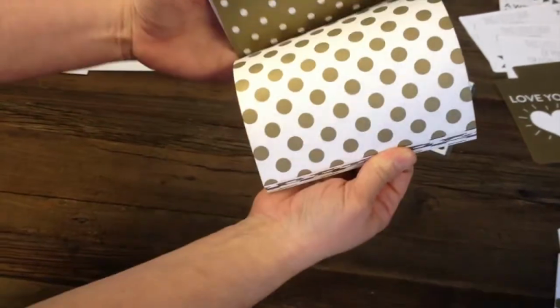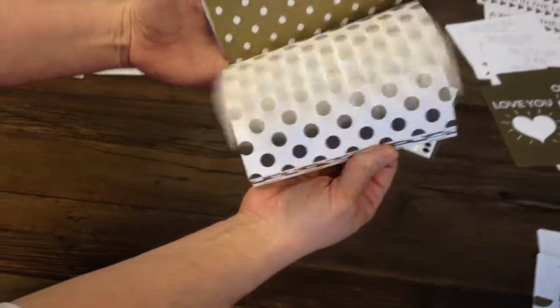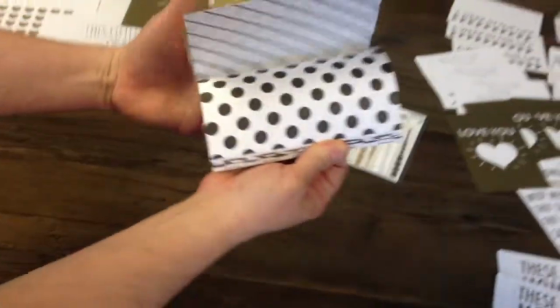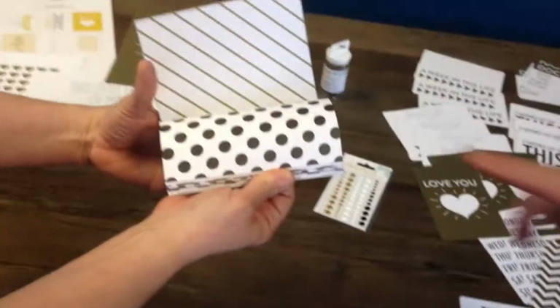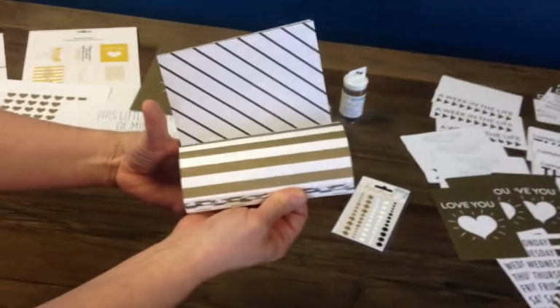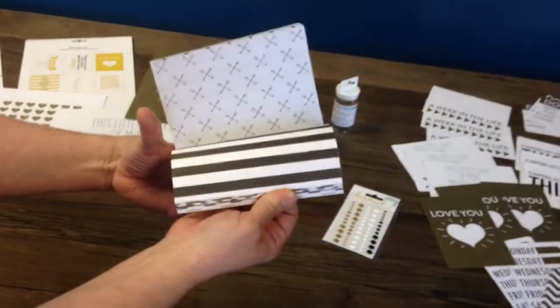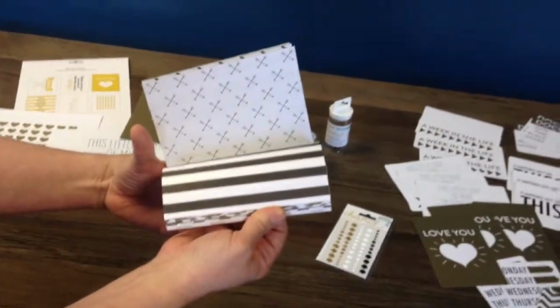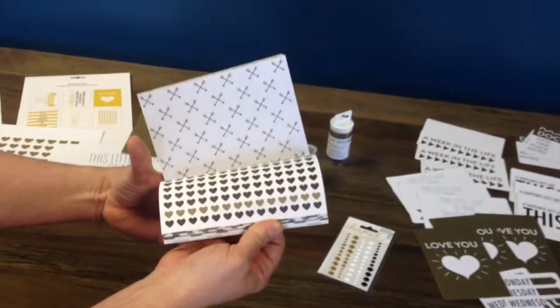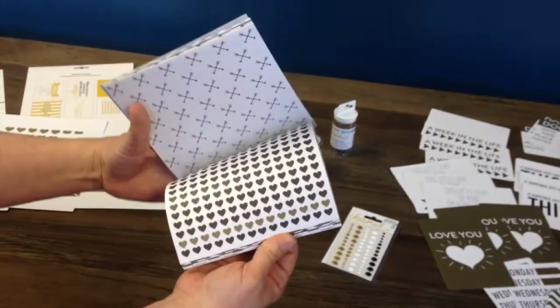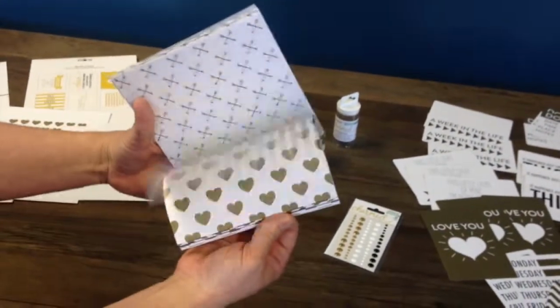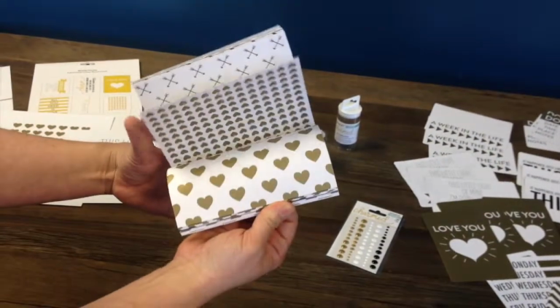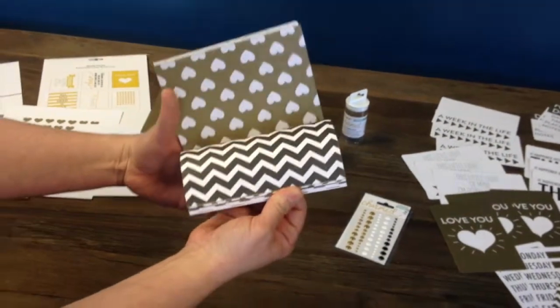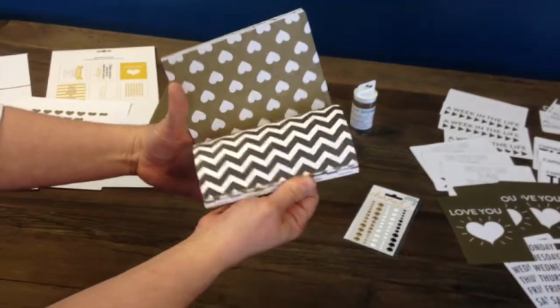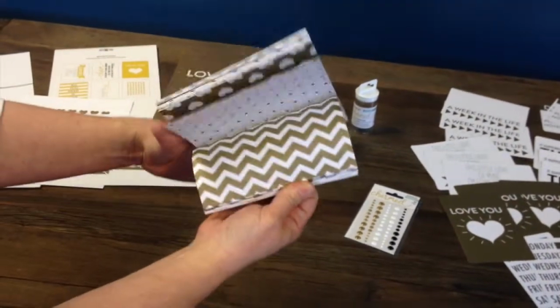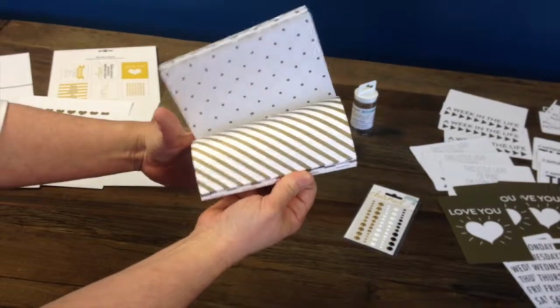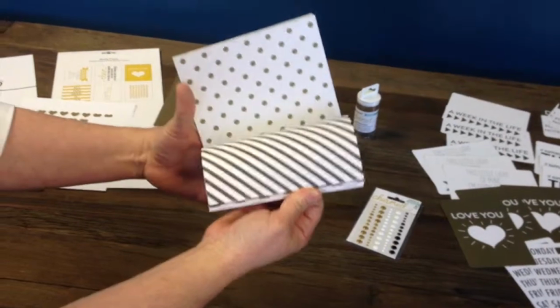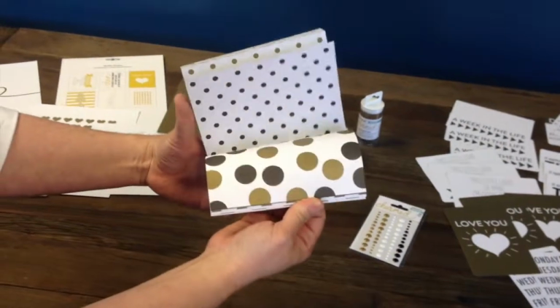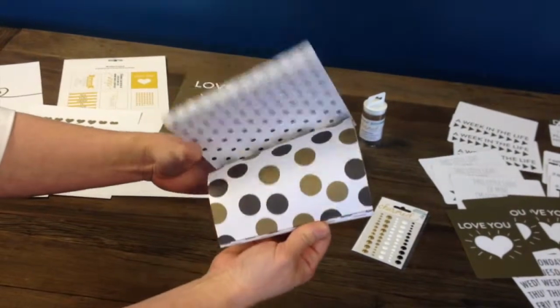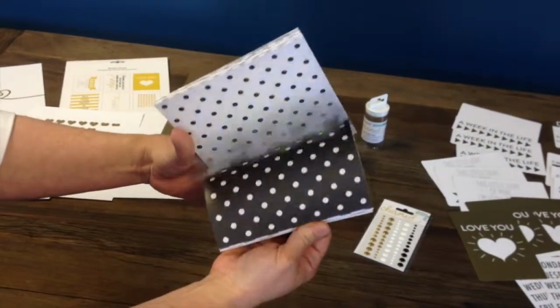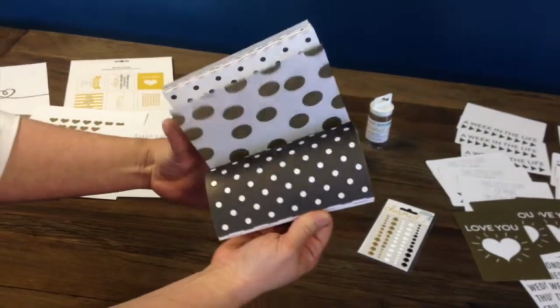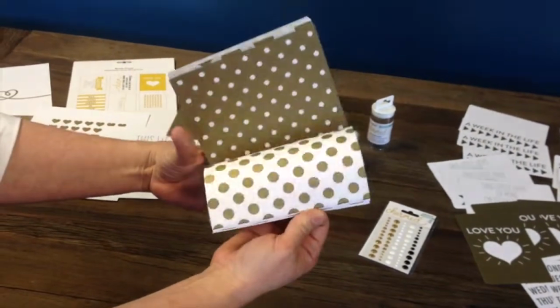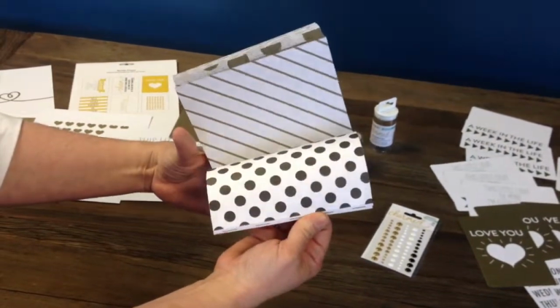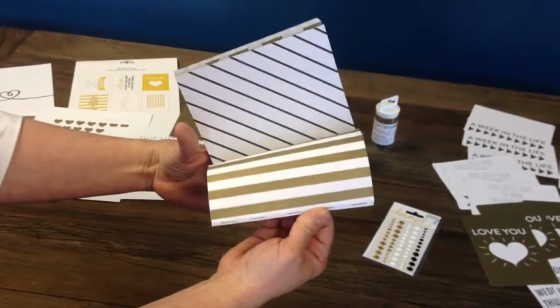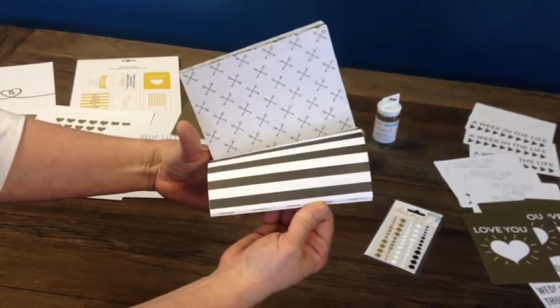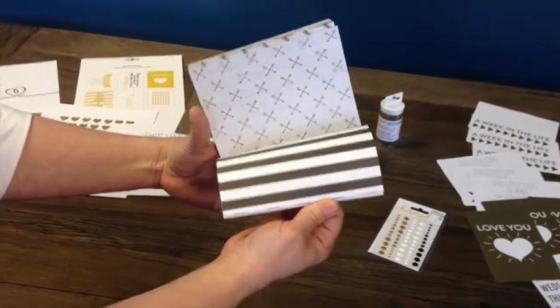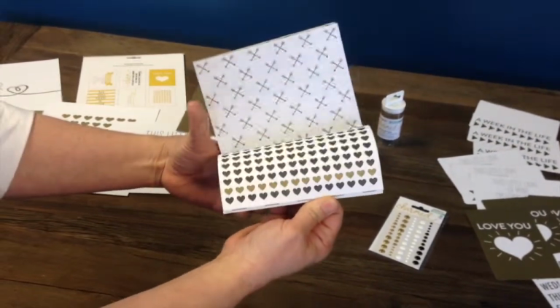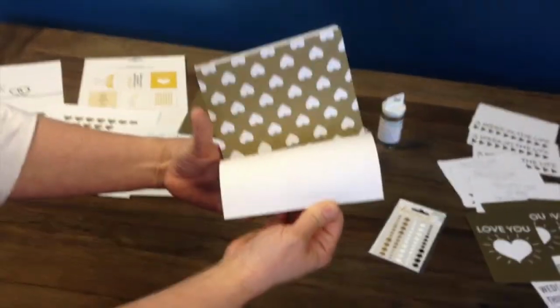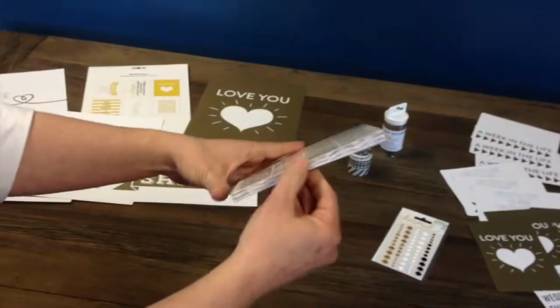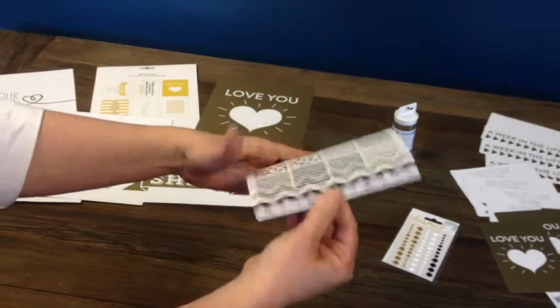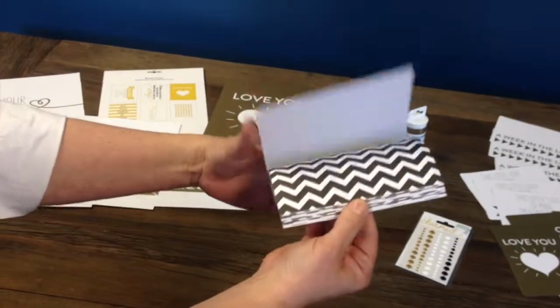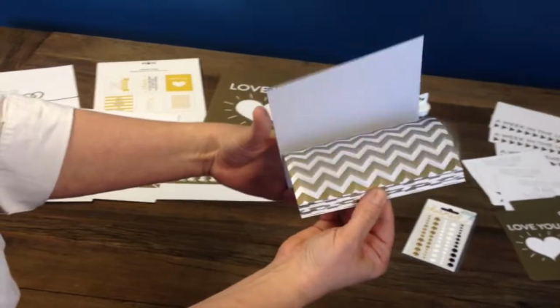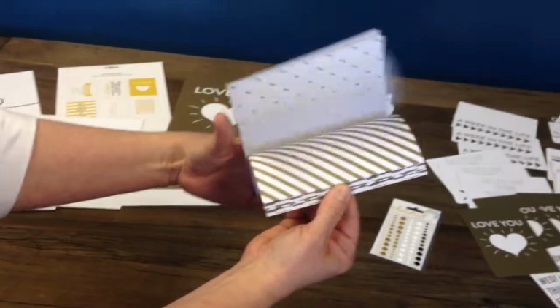The double-sided paper comes in a six-by-six pad. What that does is make it really versatile to use. It matches almost anything you have, especially with that new trend this year, which is gold.